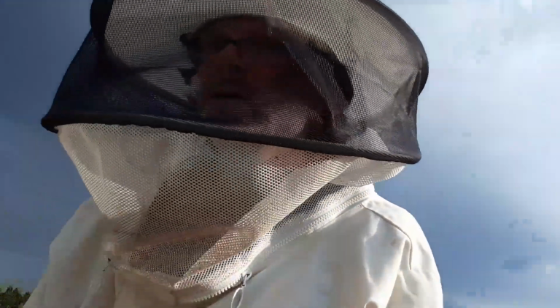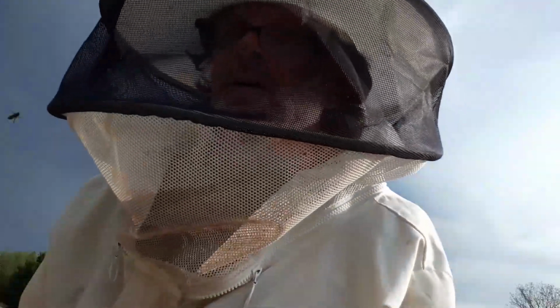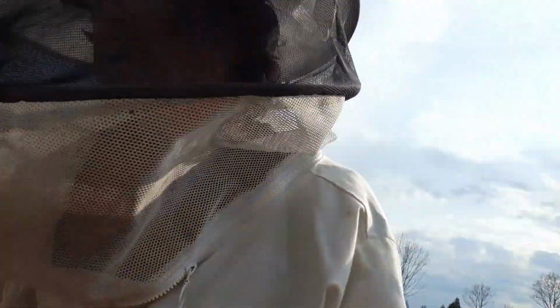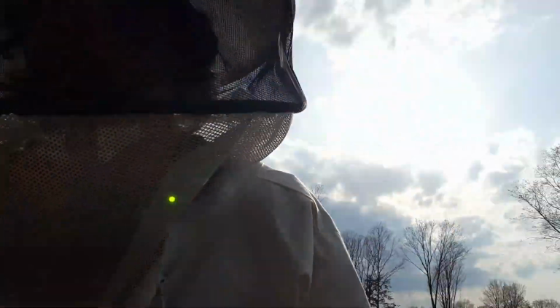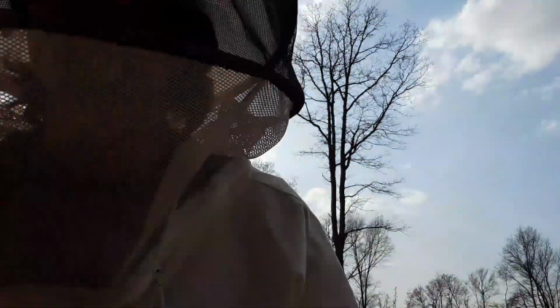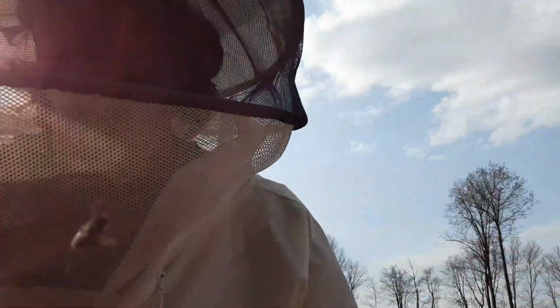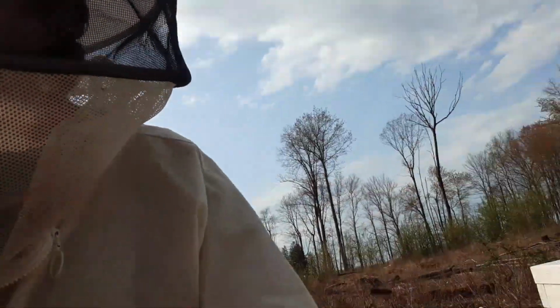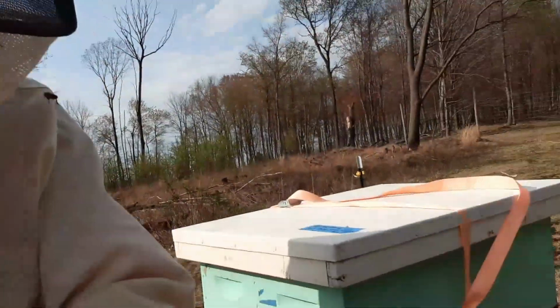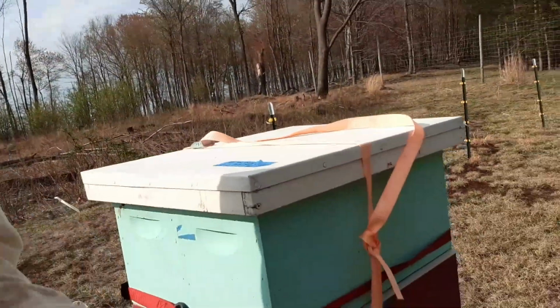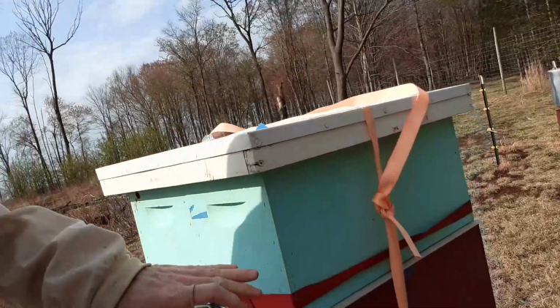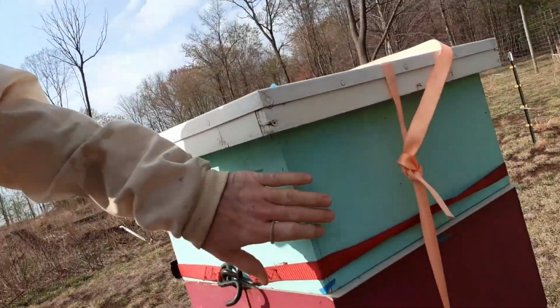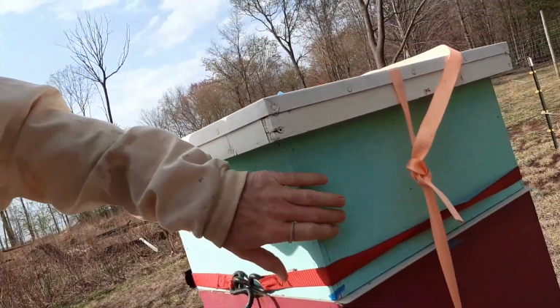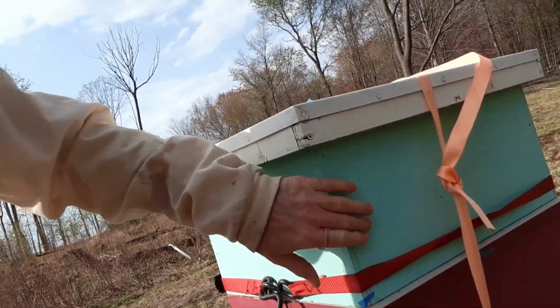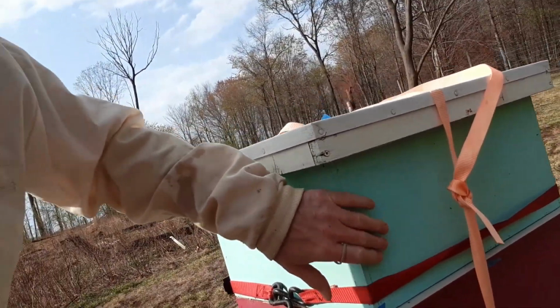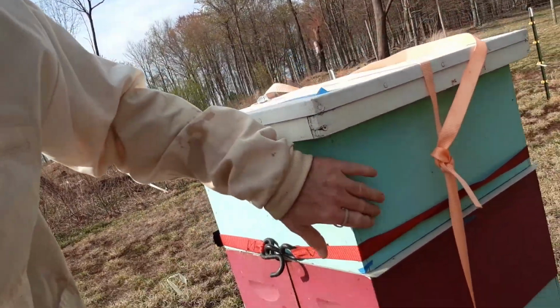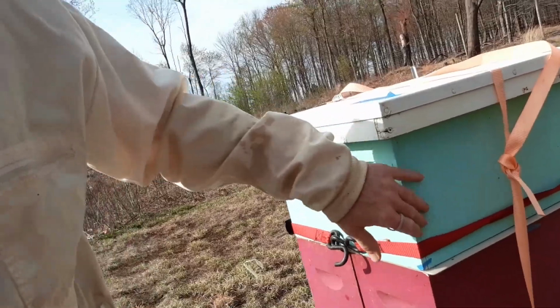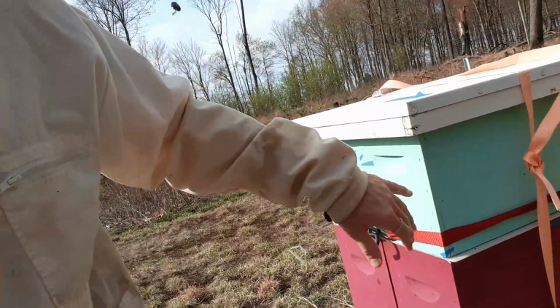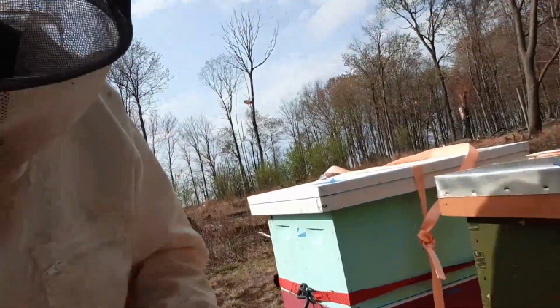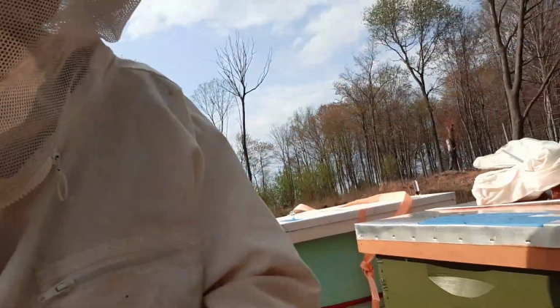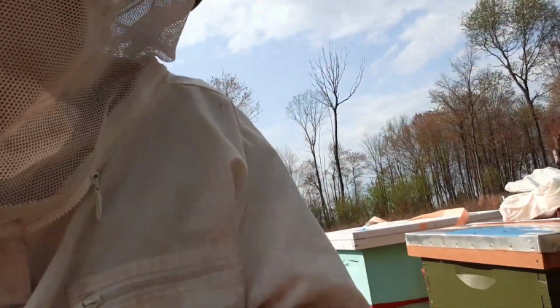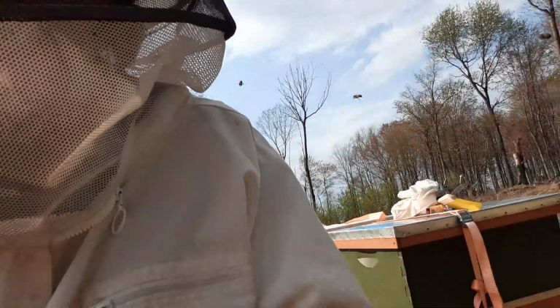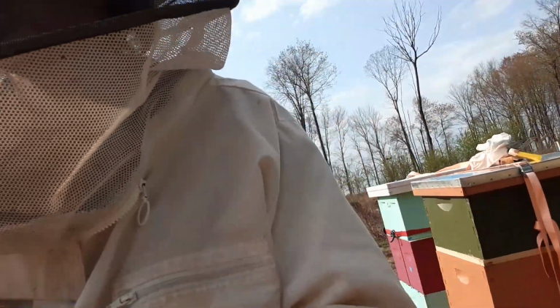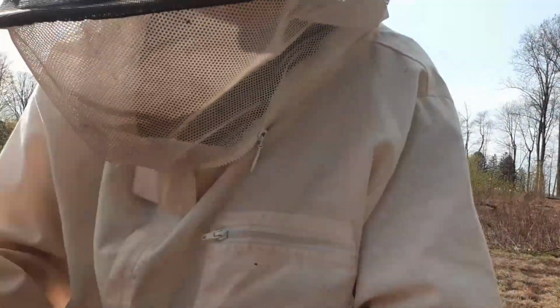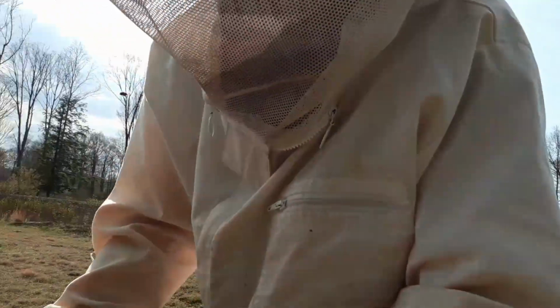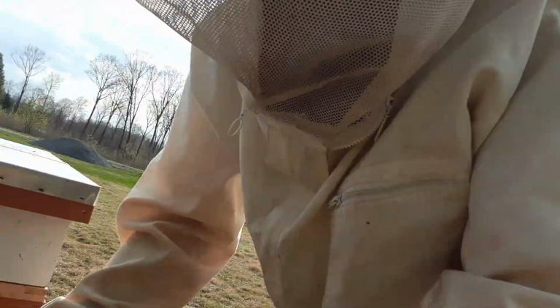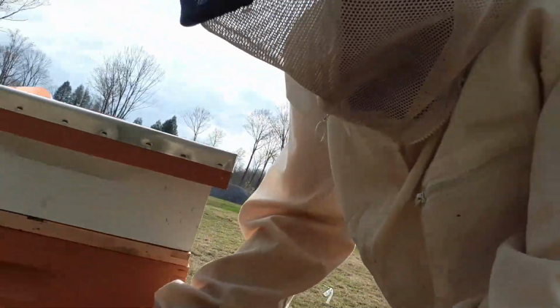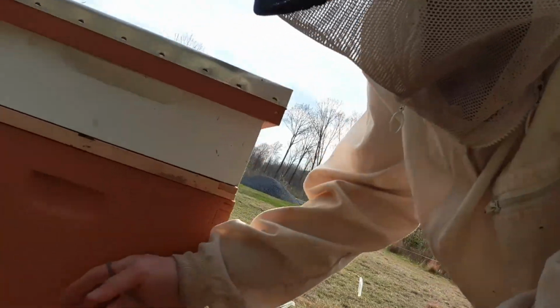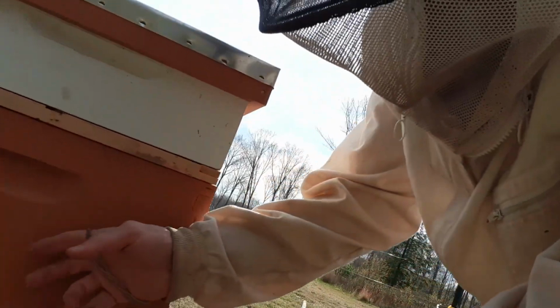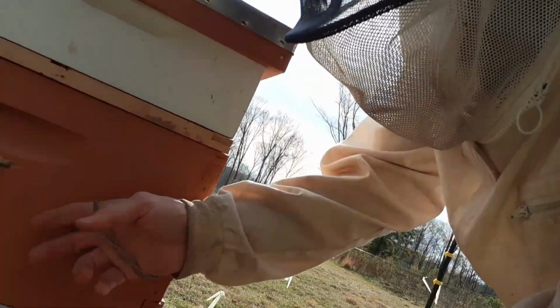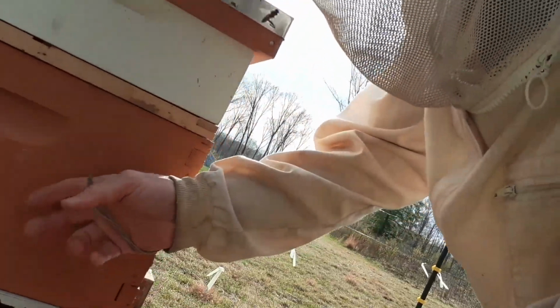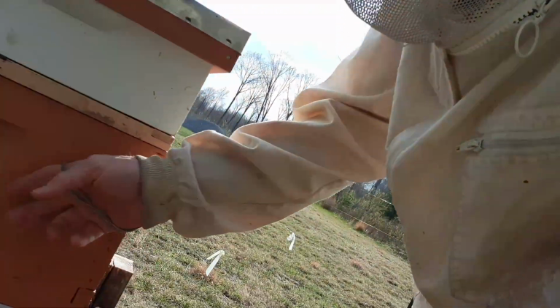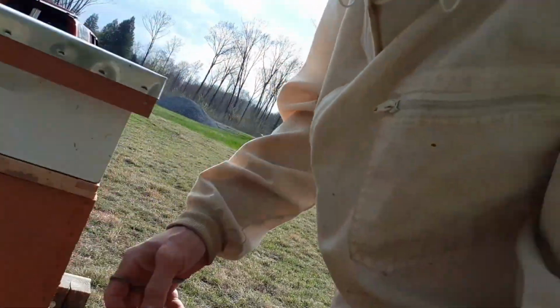So basically, I just got to remove my bee balm. It's up in this nuke right here. I'm going to take it out and insert it in this hive right here to give this hive a boost.